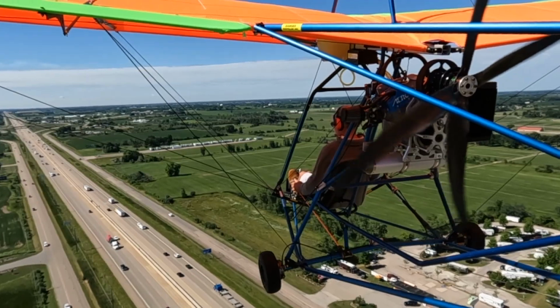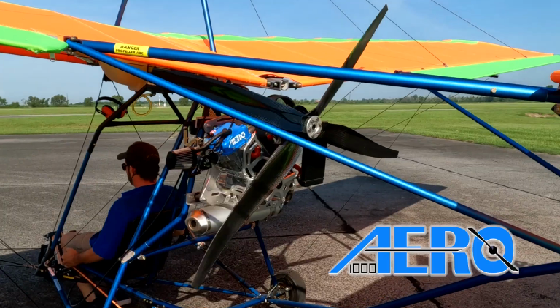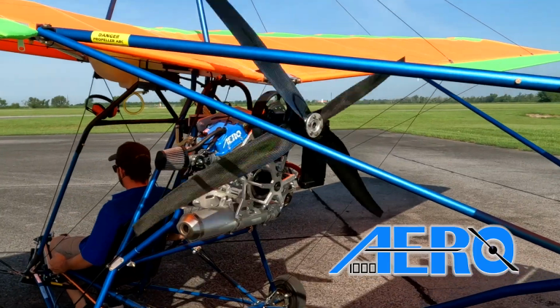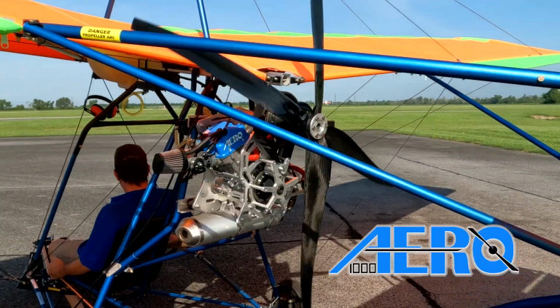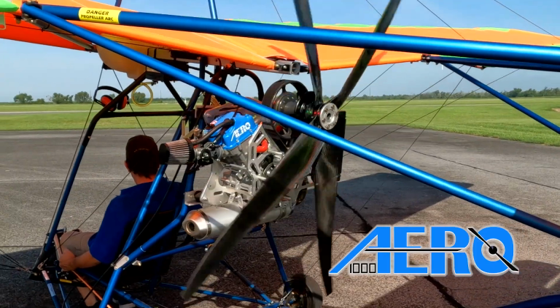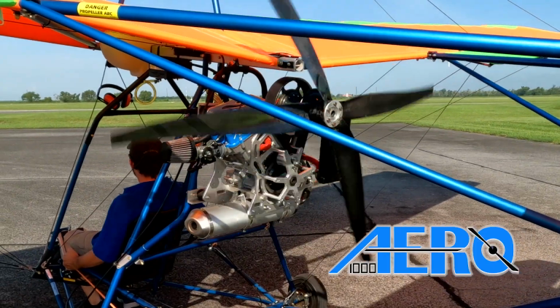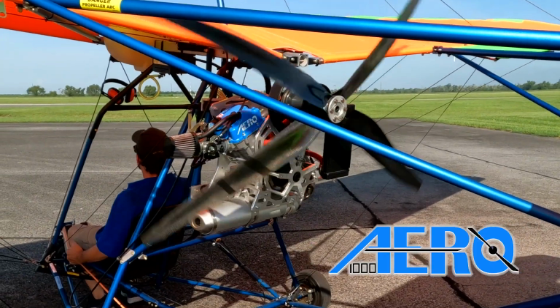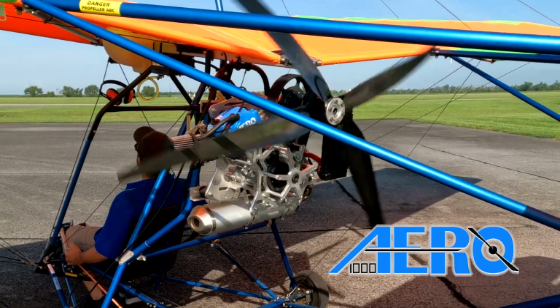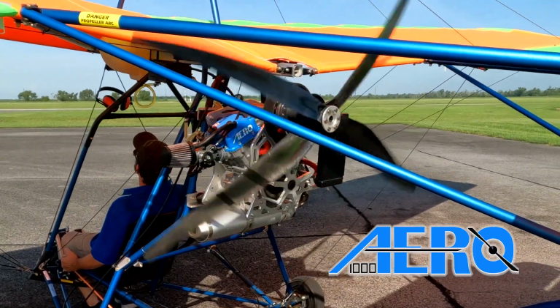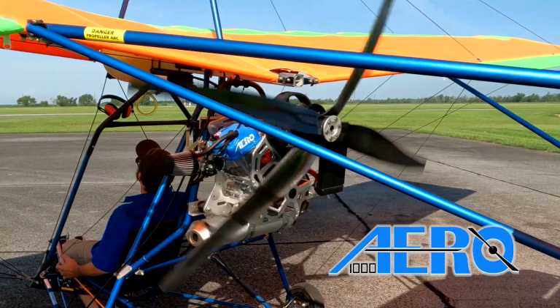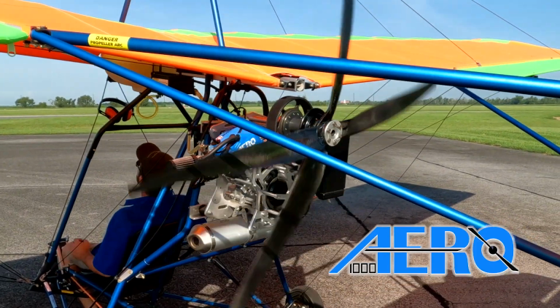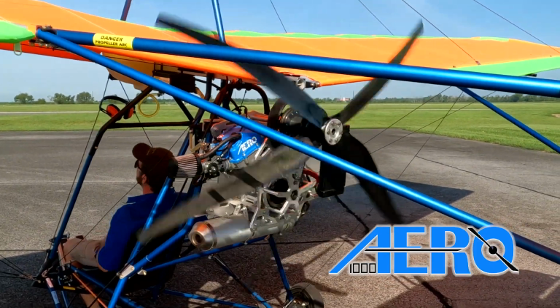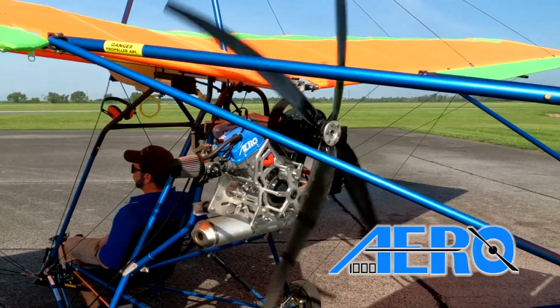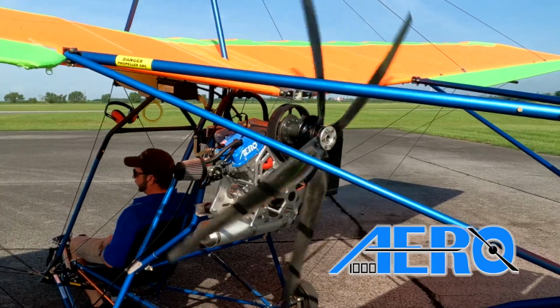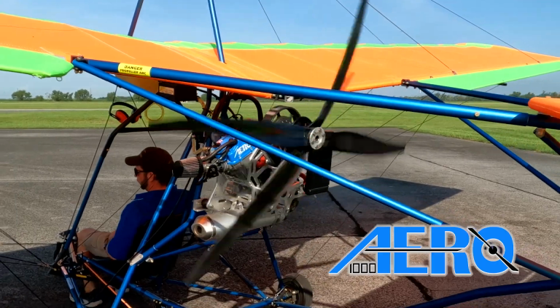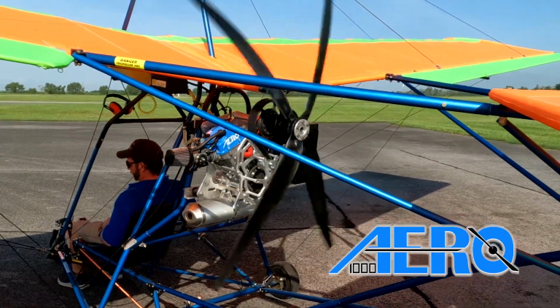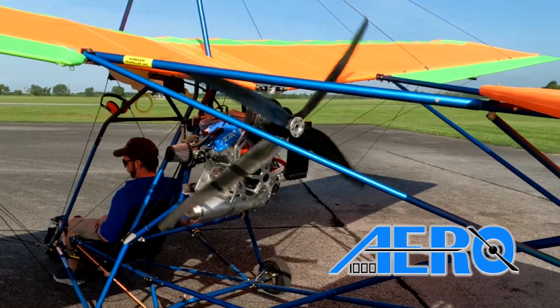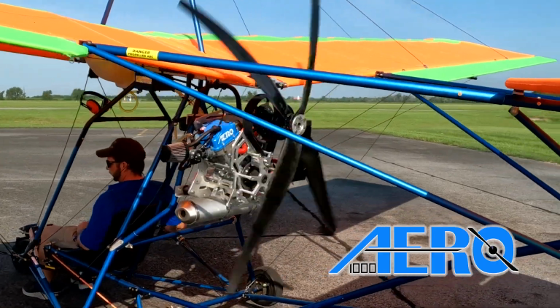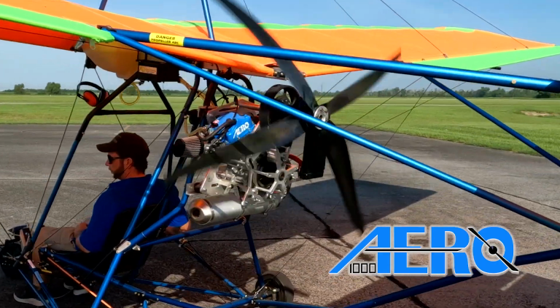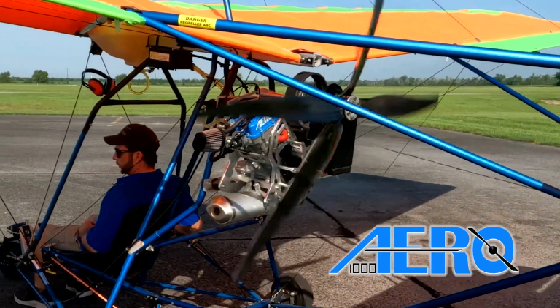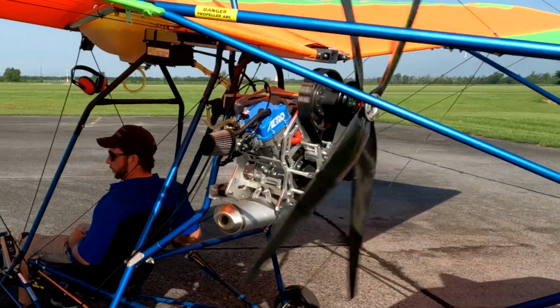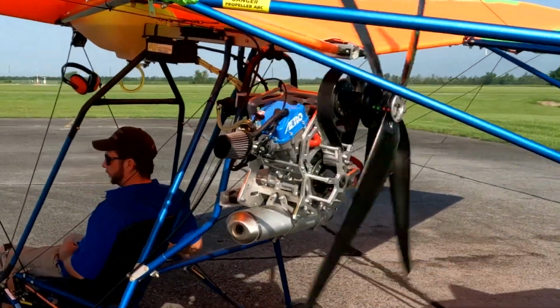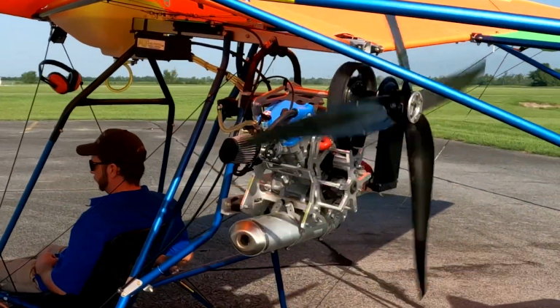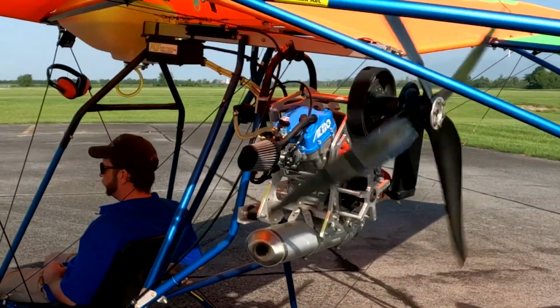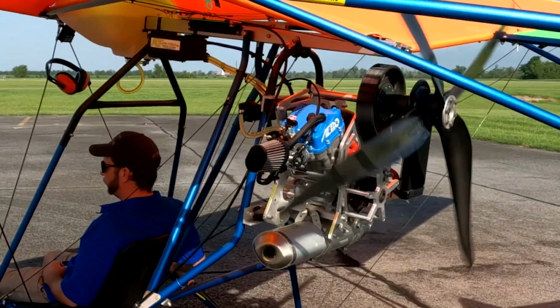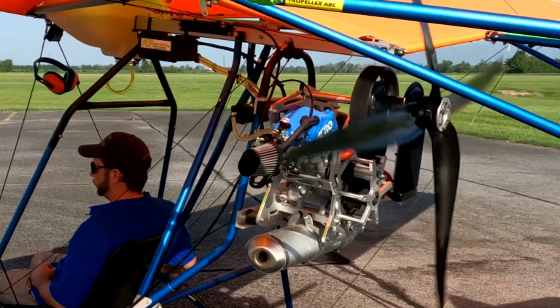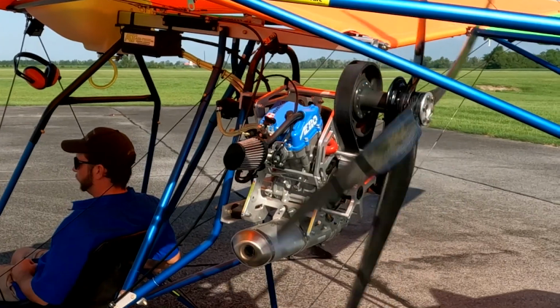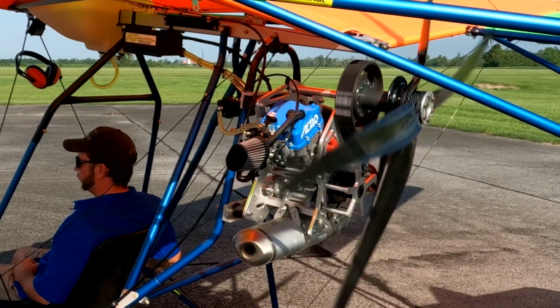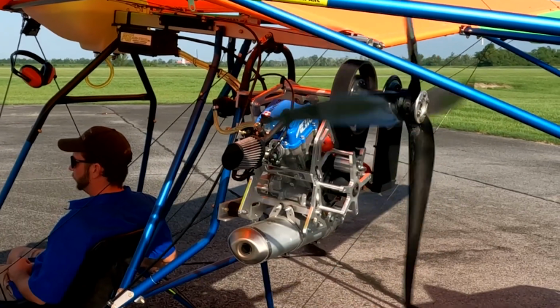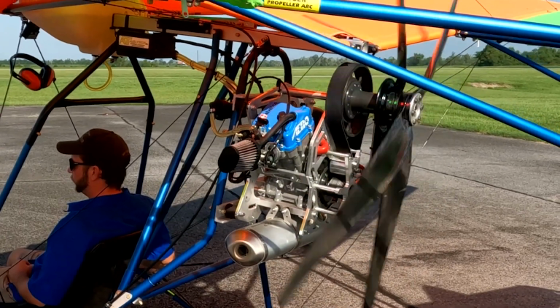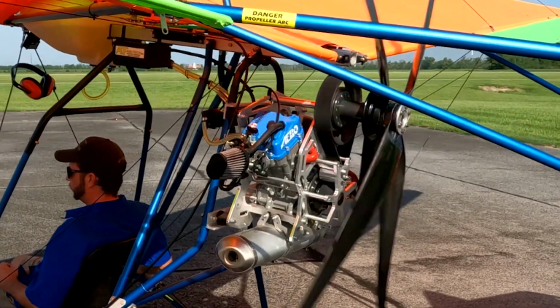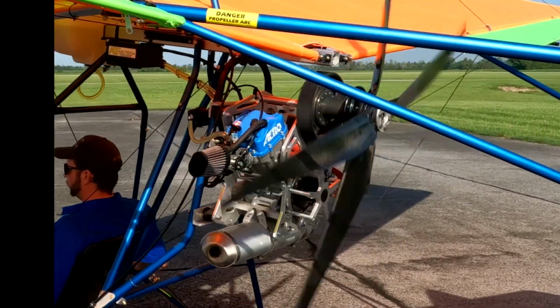The Aero 1000 engine is a product of Switzerland and comes to you as a ready-to-go package featuring a single-cylinder four-stroke 39.5 horsepower engine.